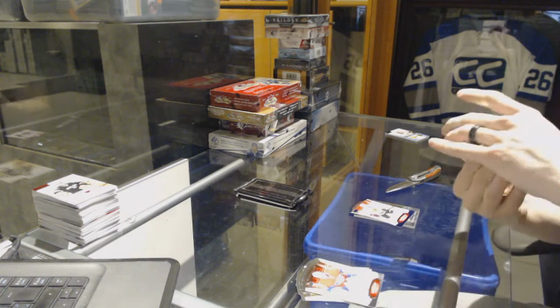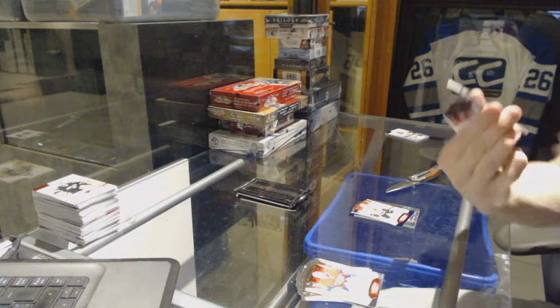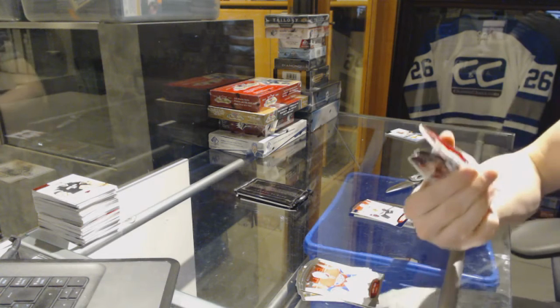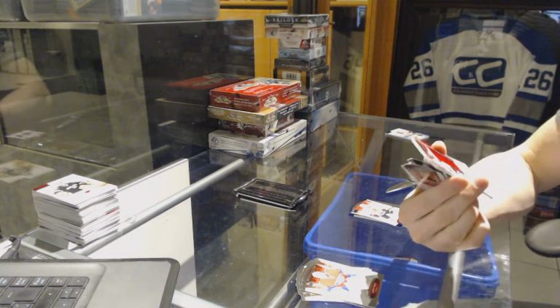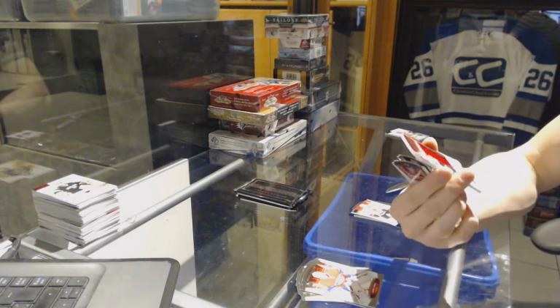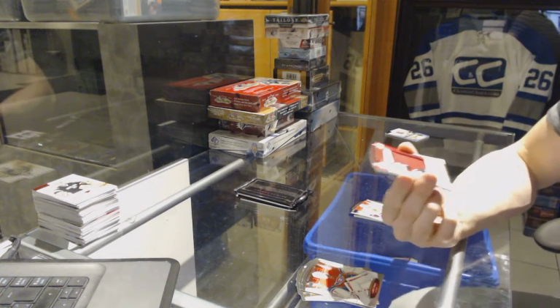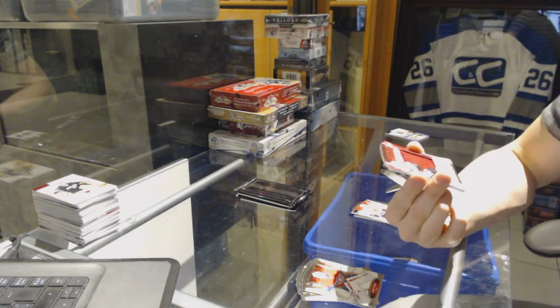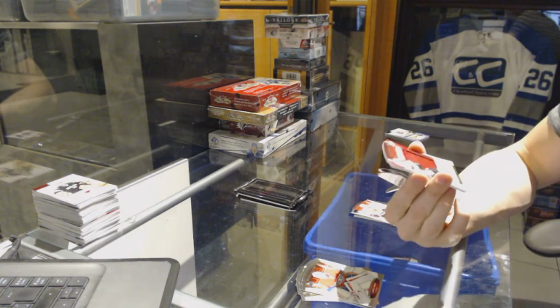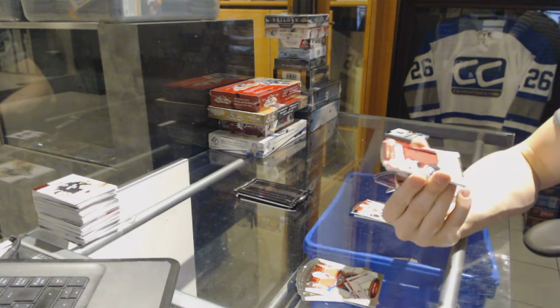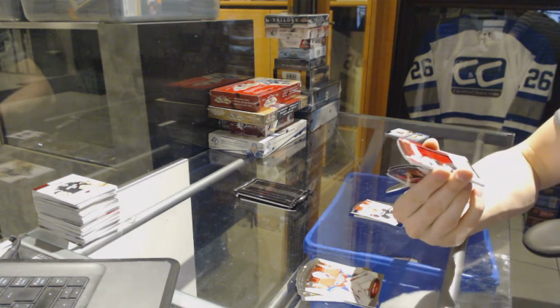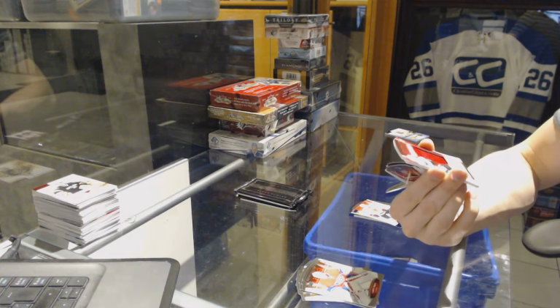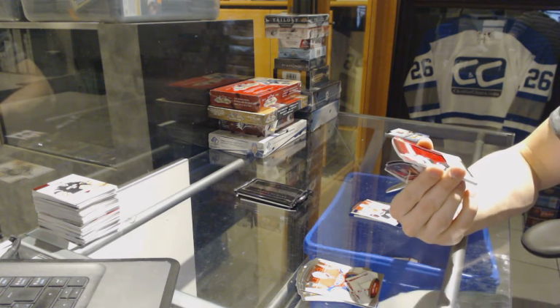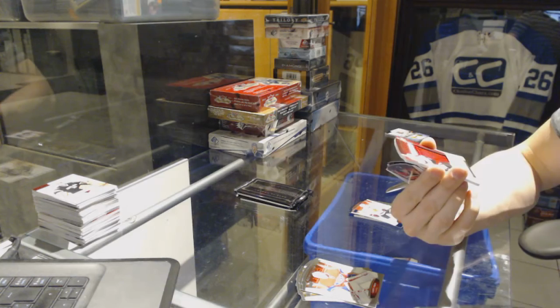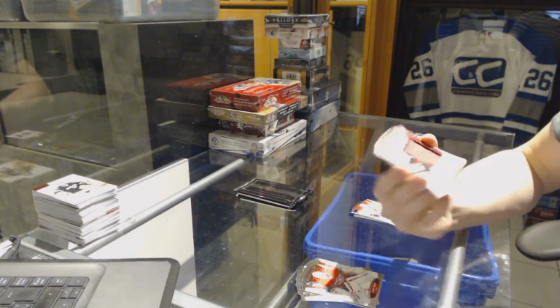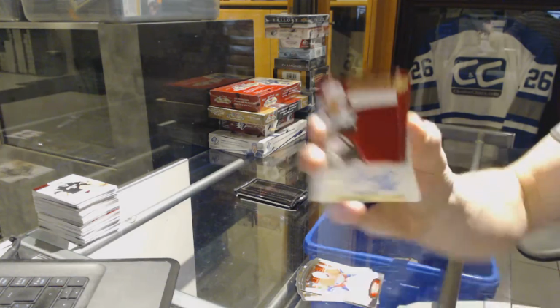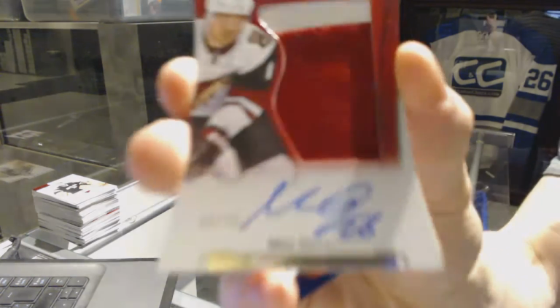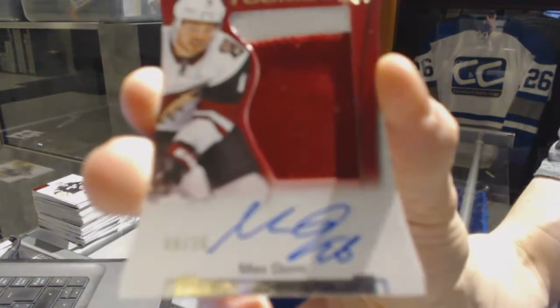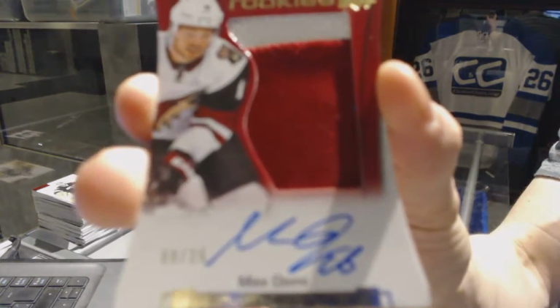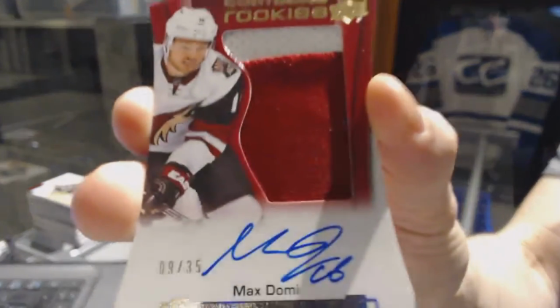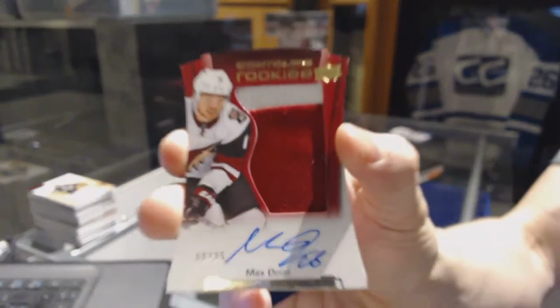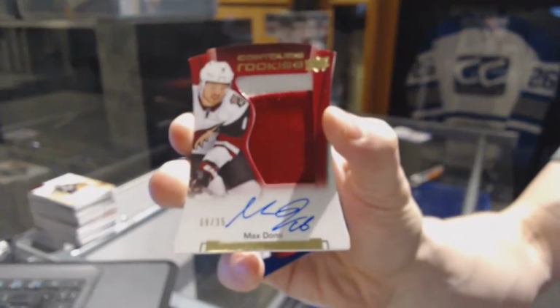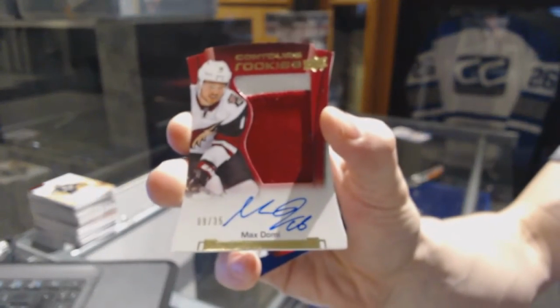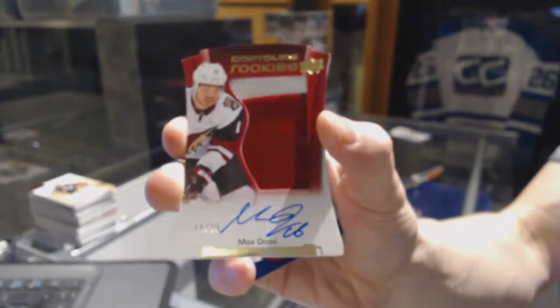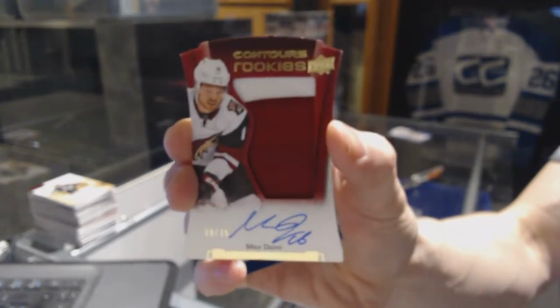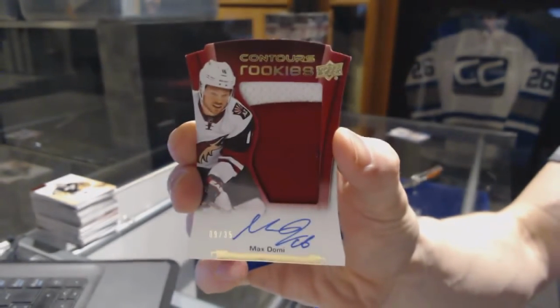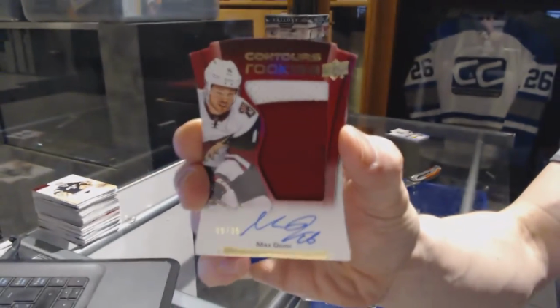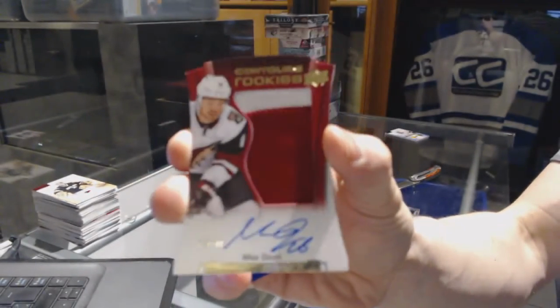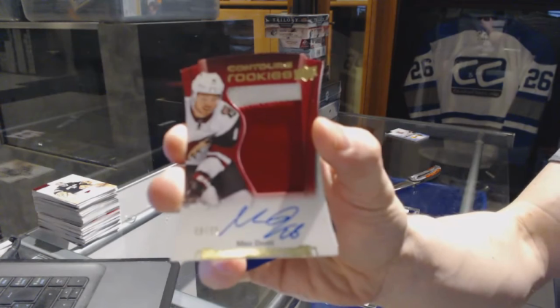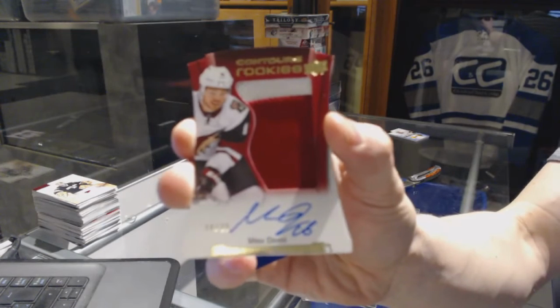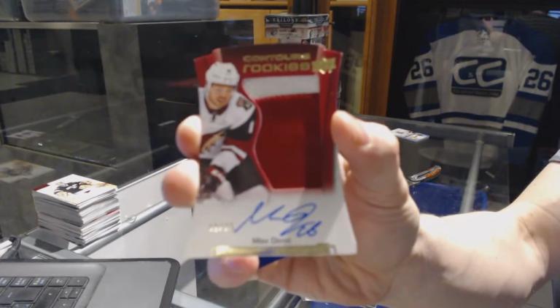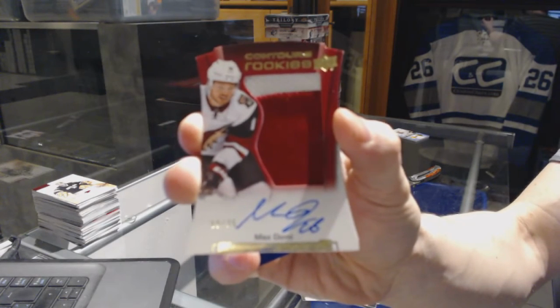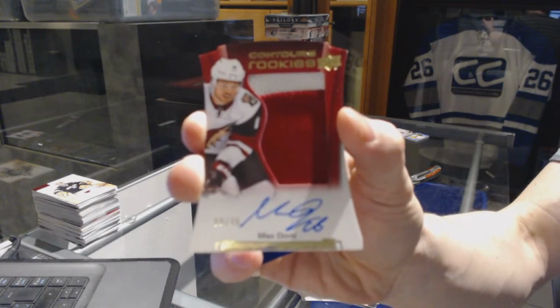We've got a two-color rookie patch auto, number 9 of 35, for the Arizona Coyotes — Max Domi.